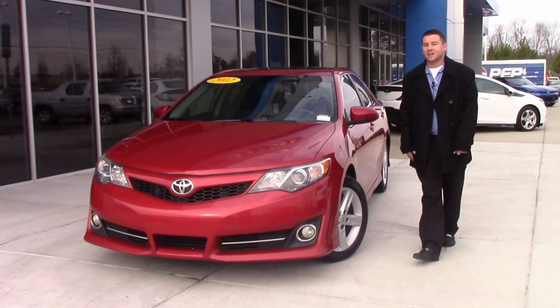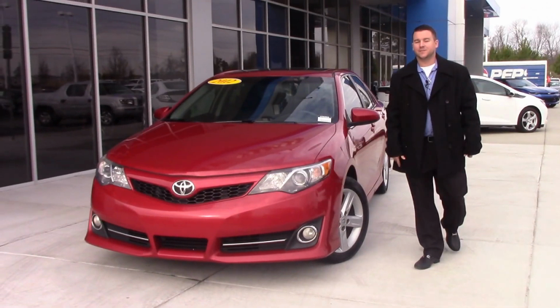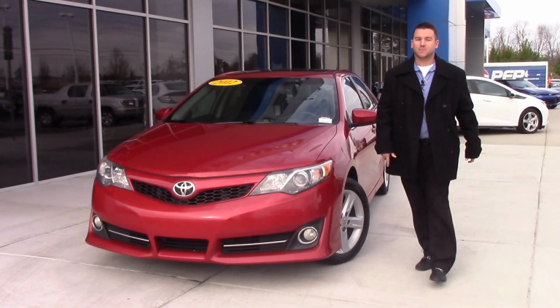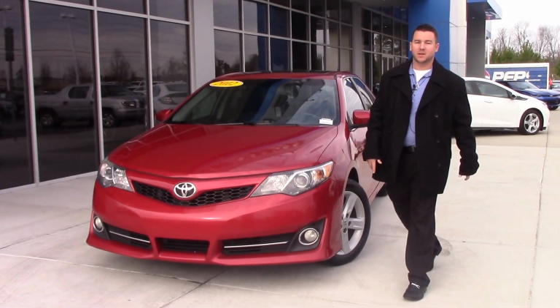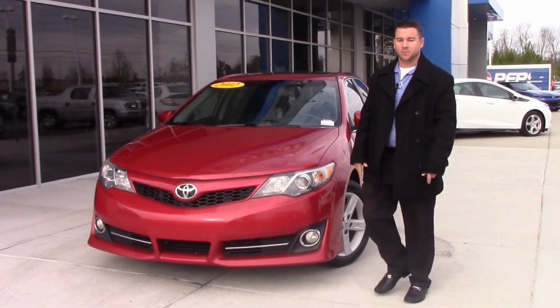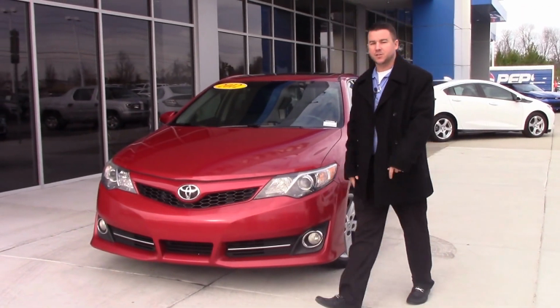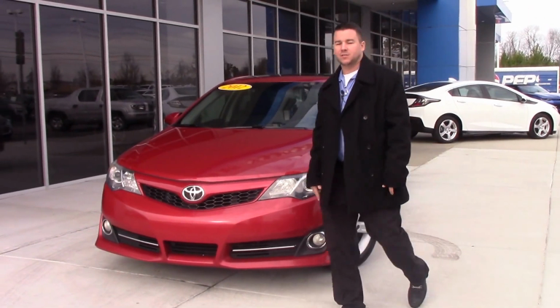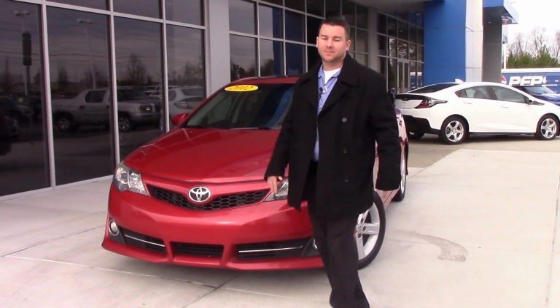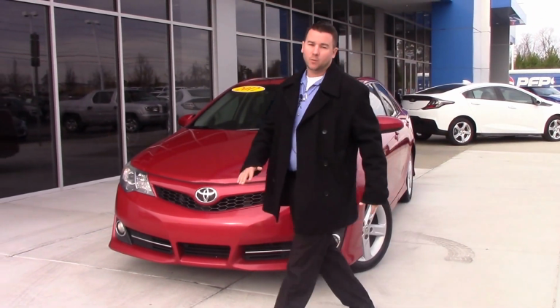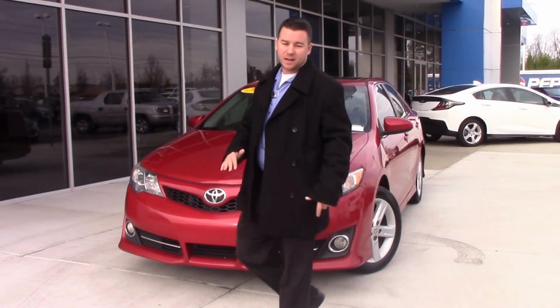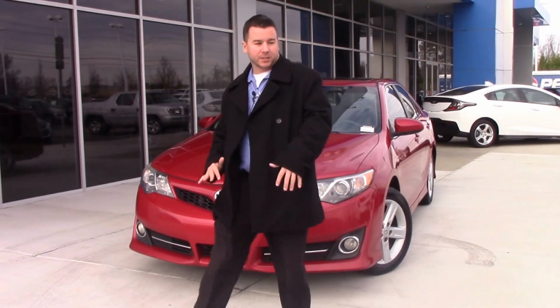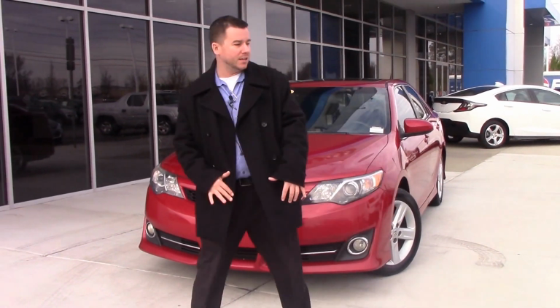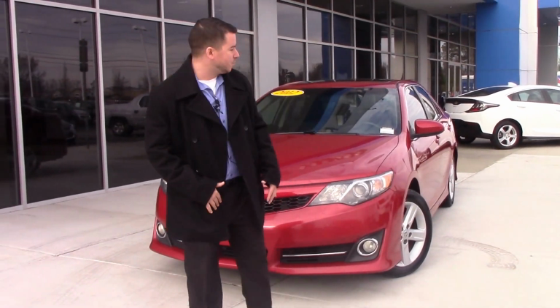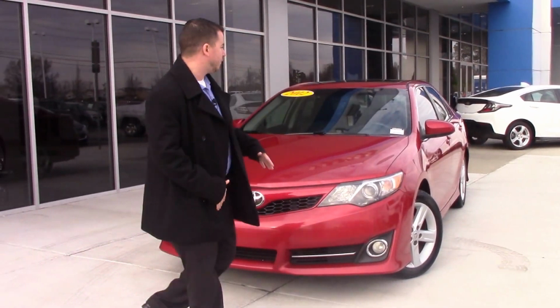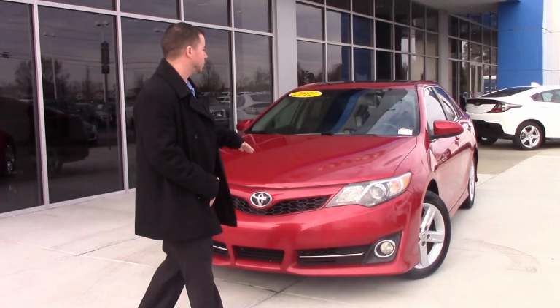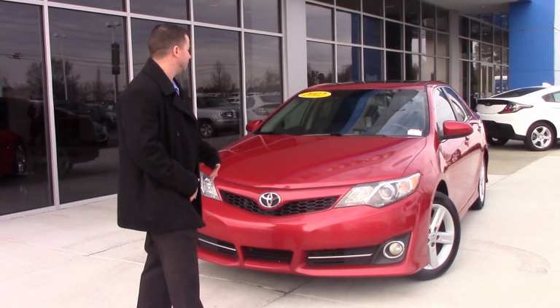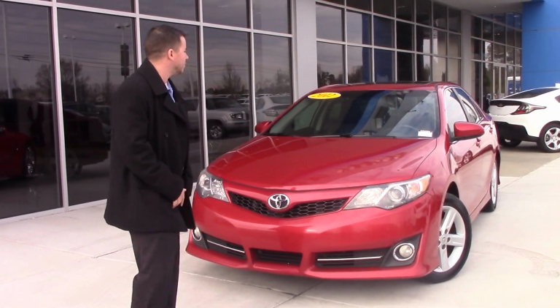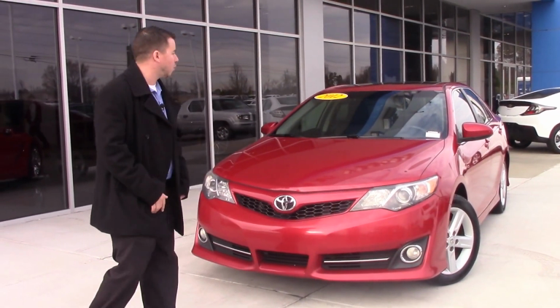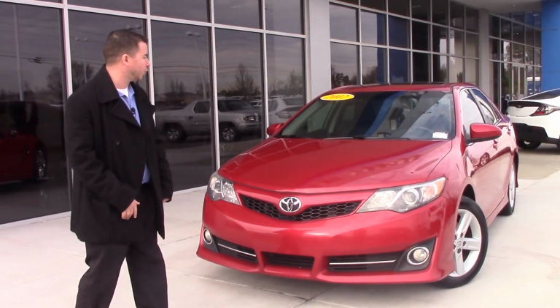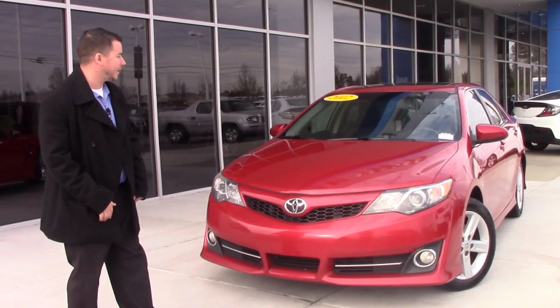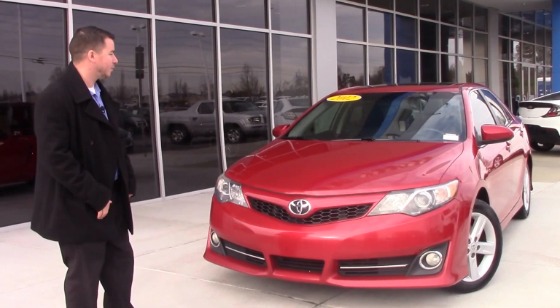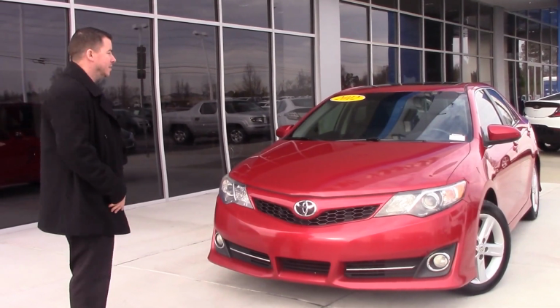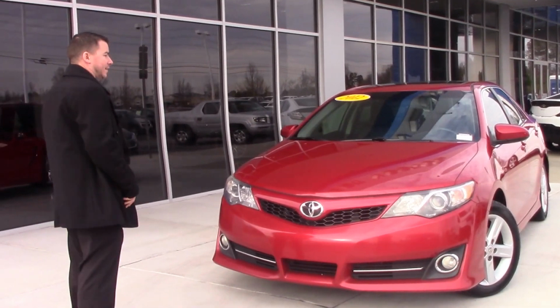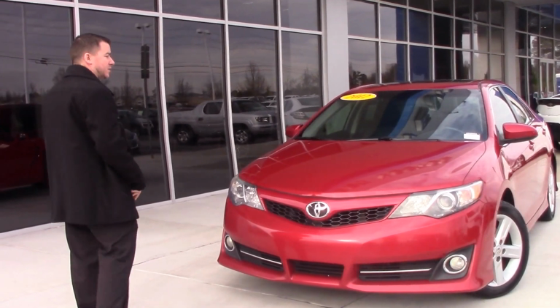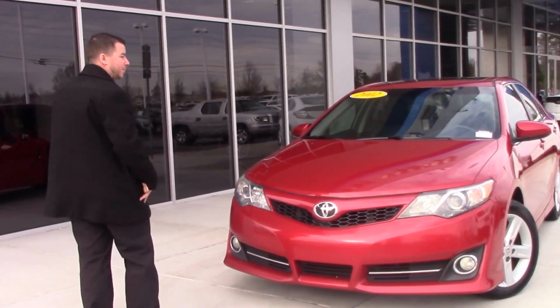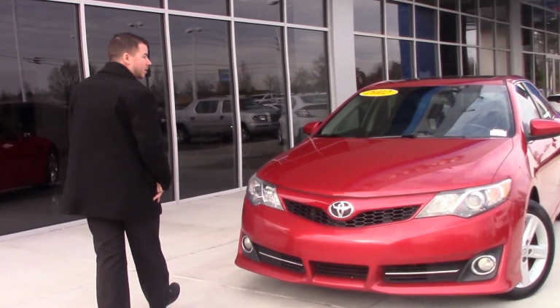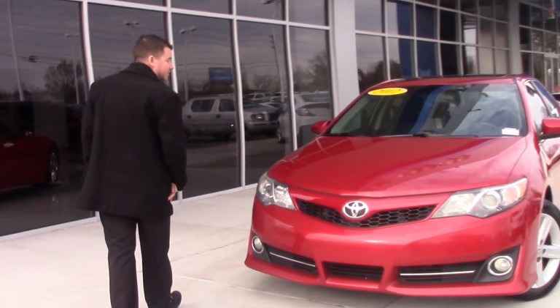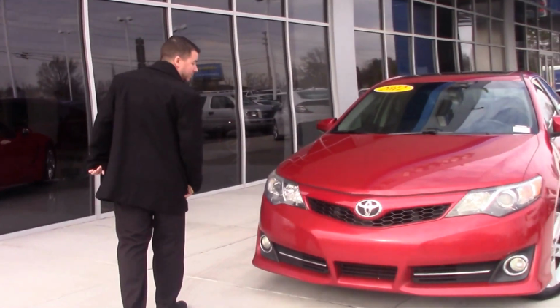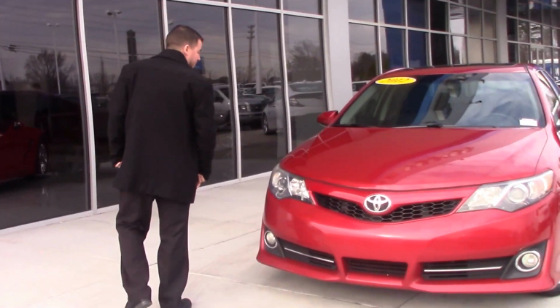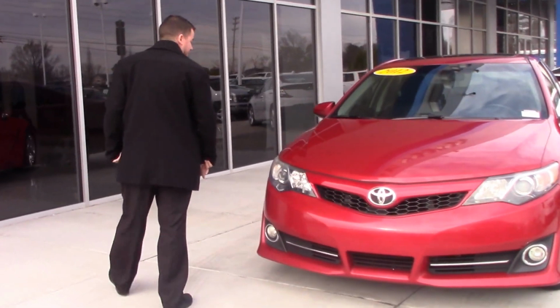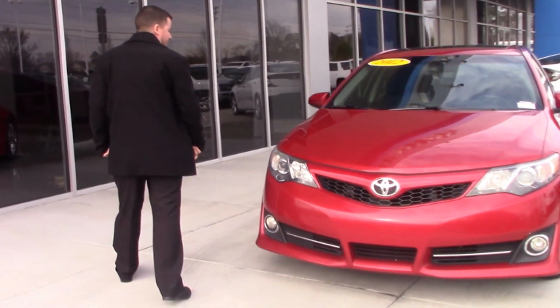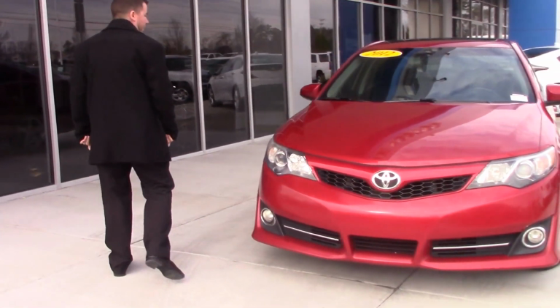Hey folks, Mike Mace here with Professor Chevrolet, and what I have for today is this beautiful 2012 Toyota Camry, style number CP6260A.